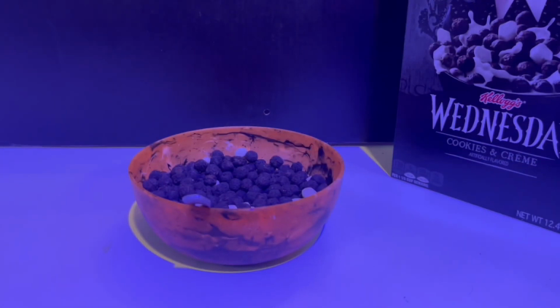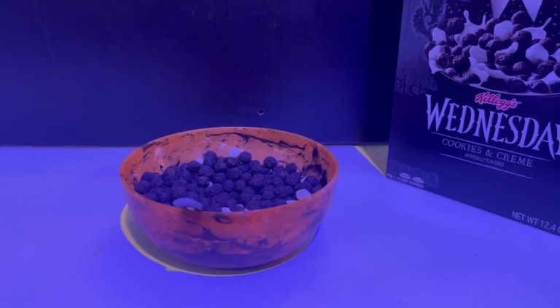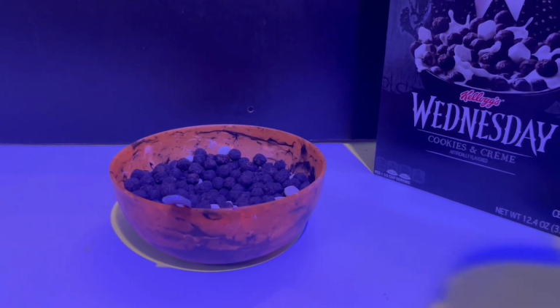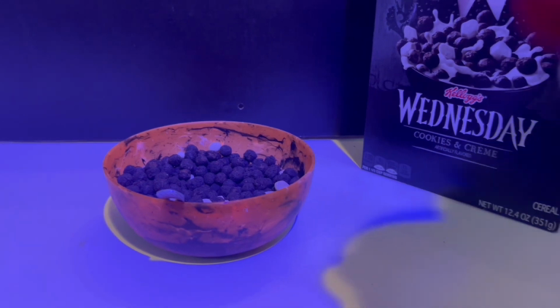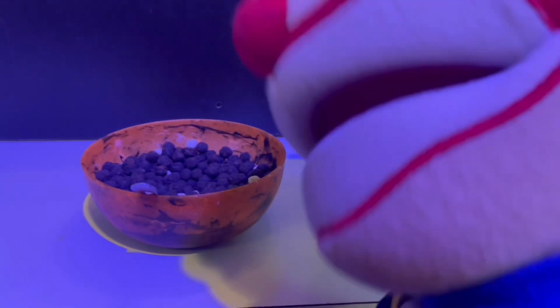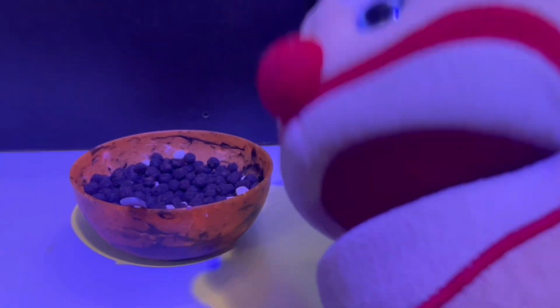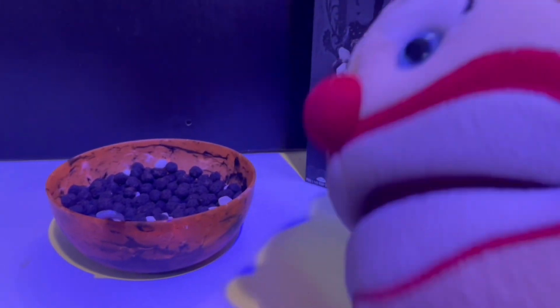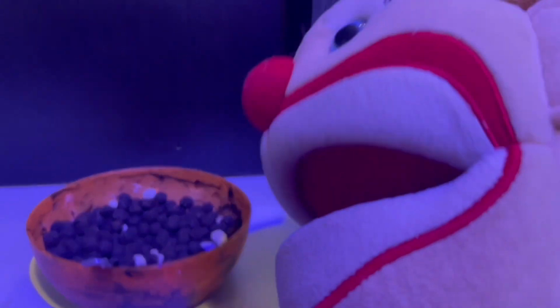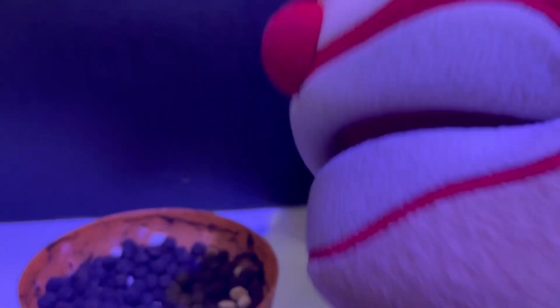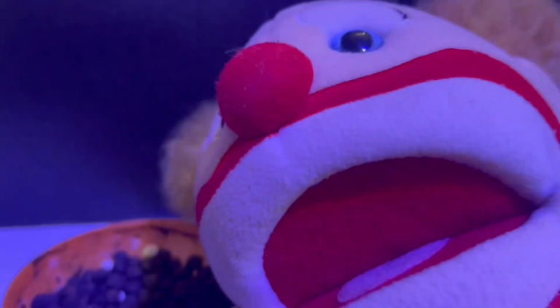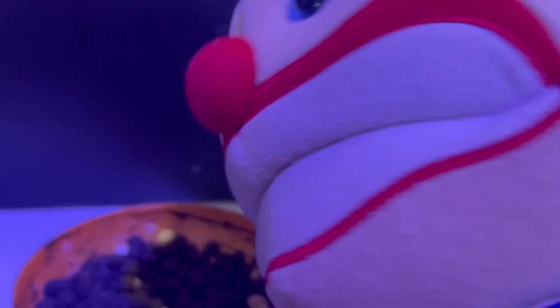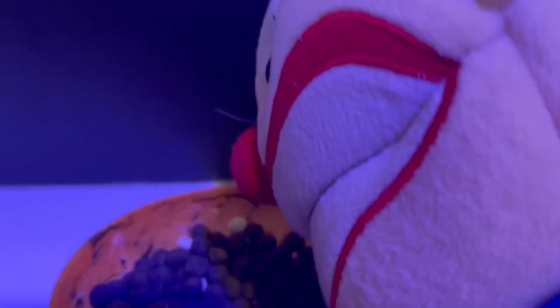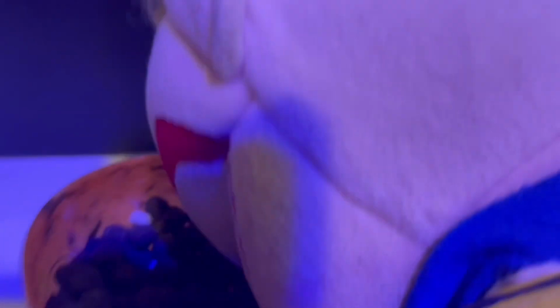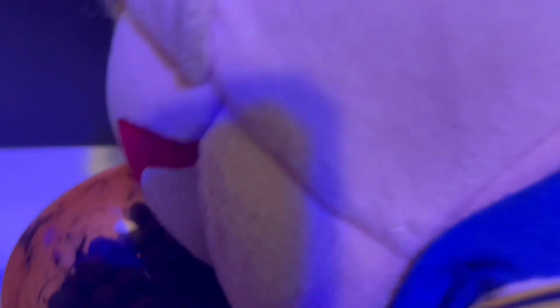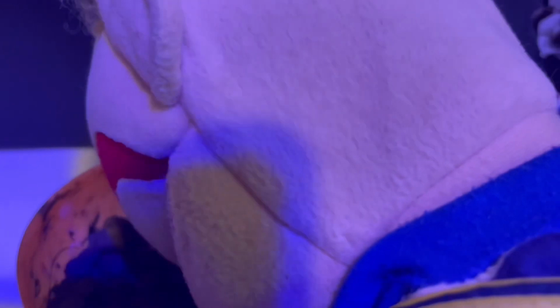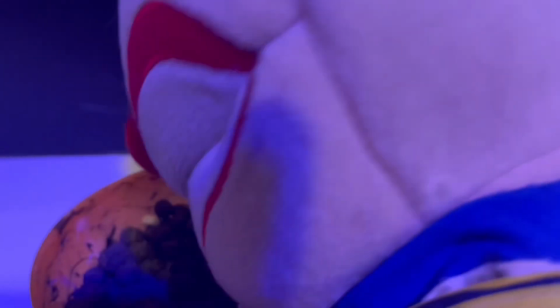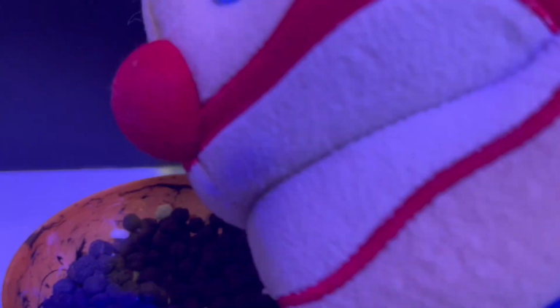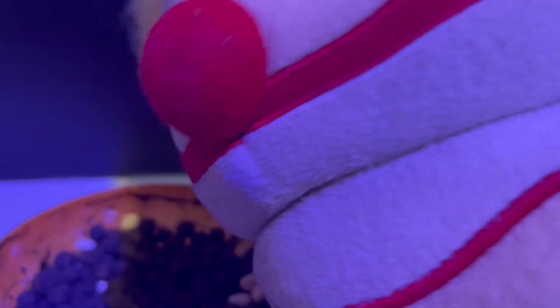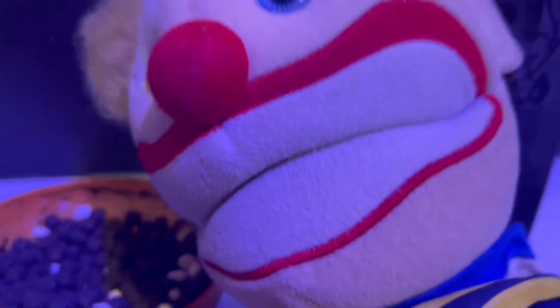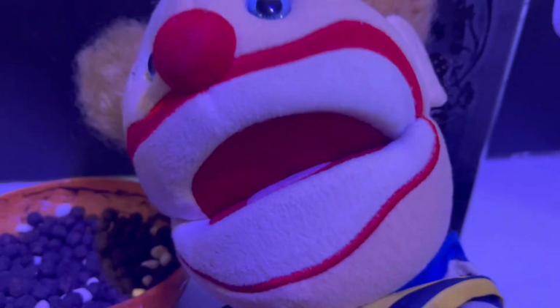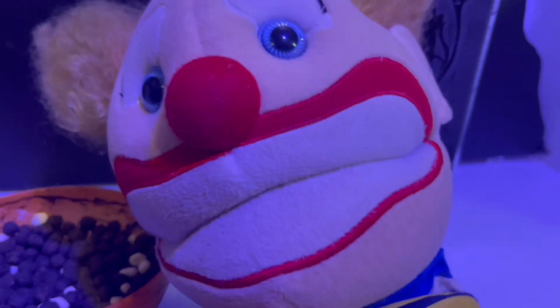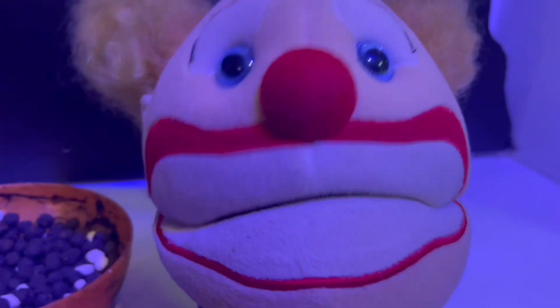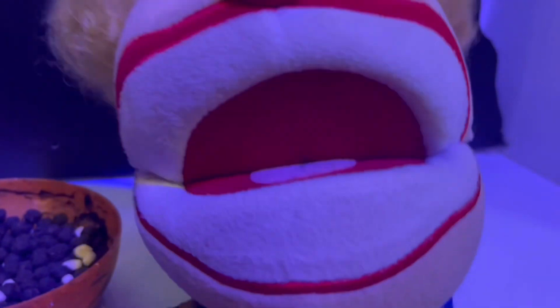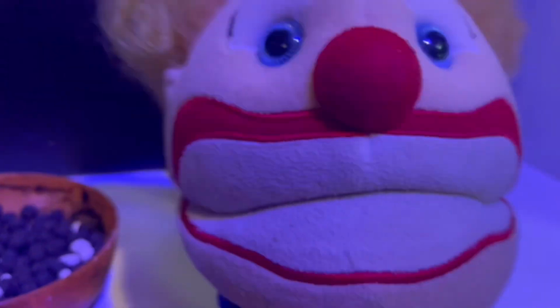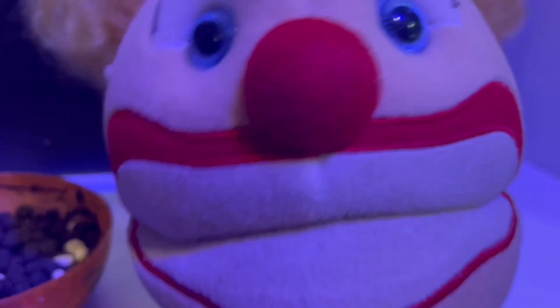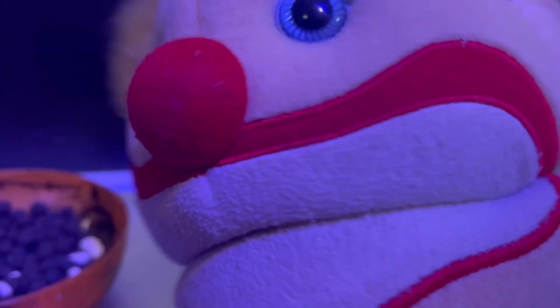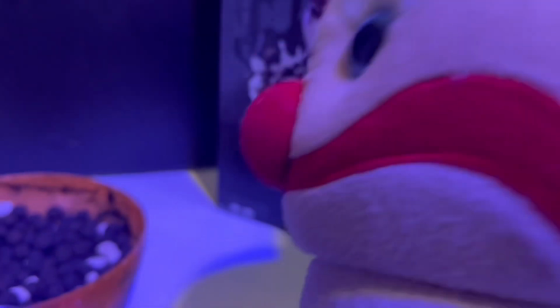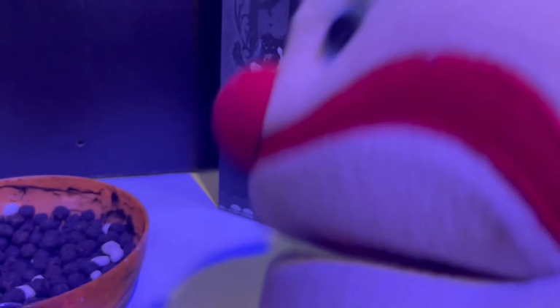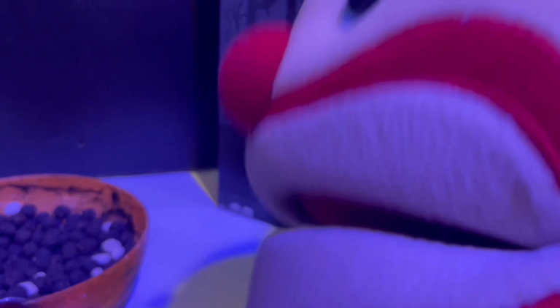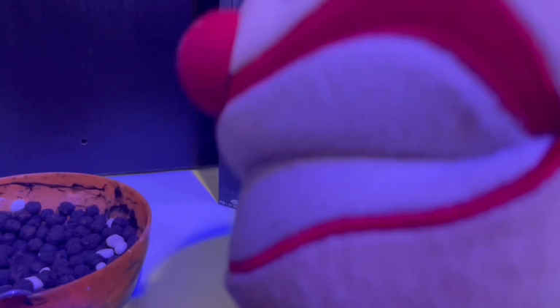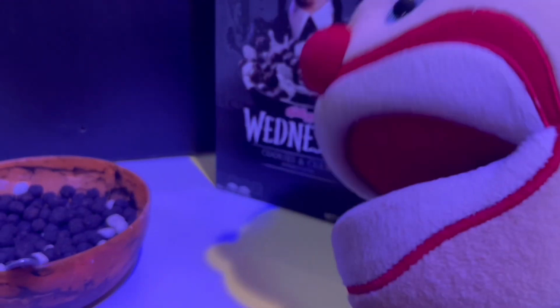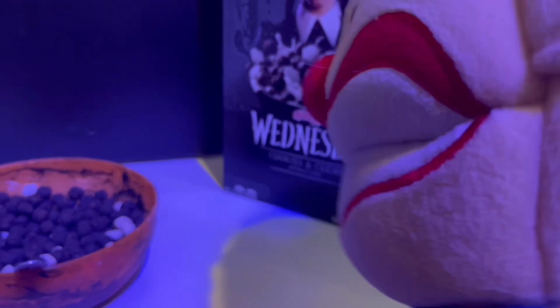All right, guys, let's give it a bit of a sniff test and see what it smells like. Mmm — it smells chocolatey. All right, let me put some milk in here and then we'll go on.